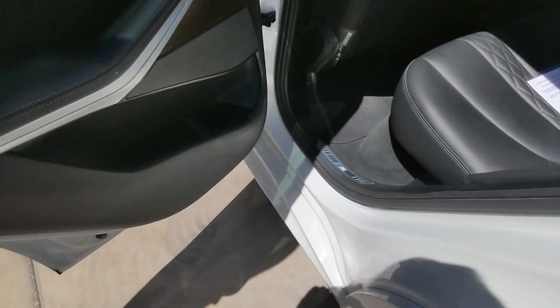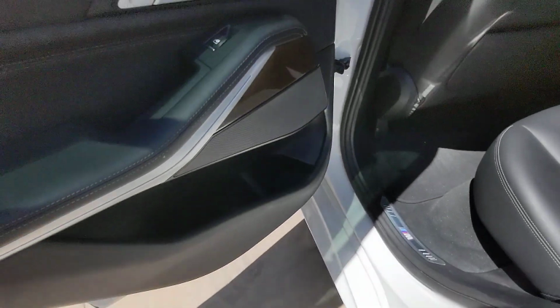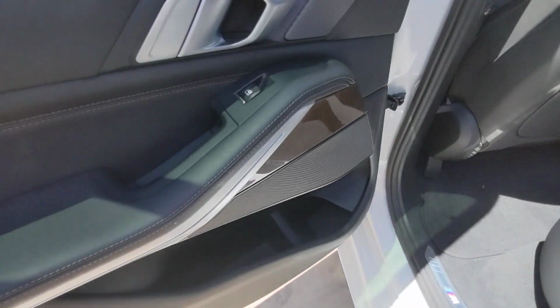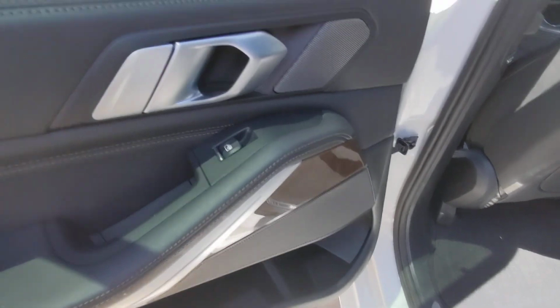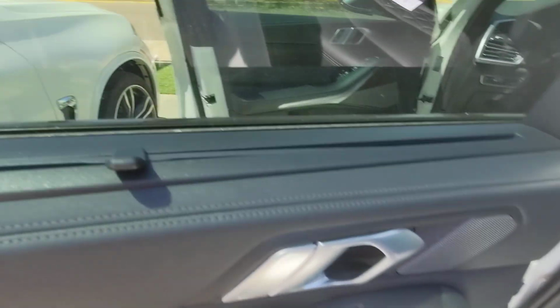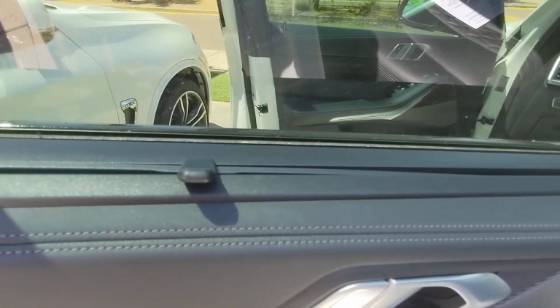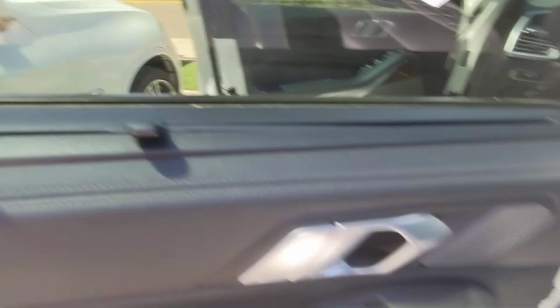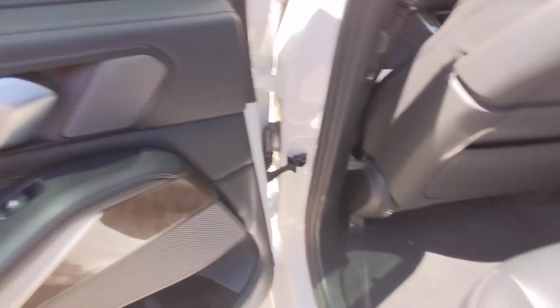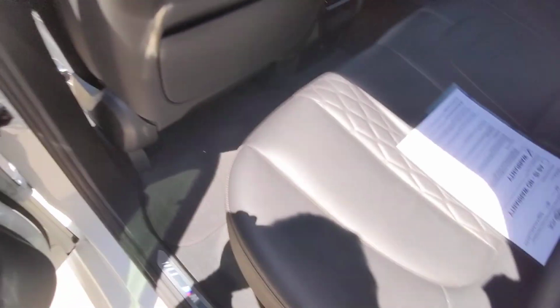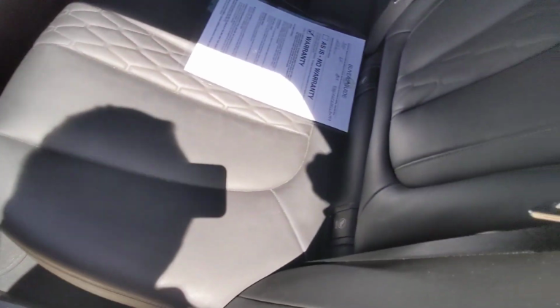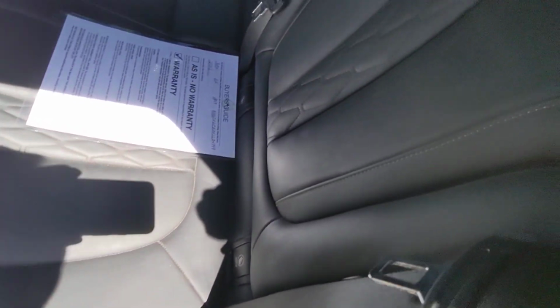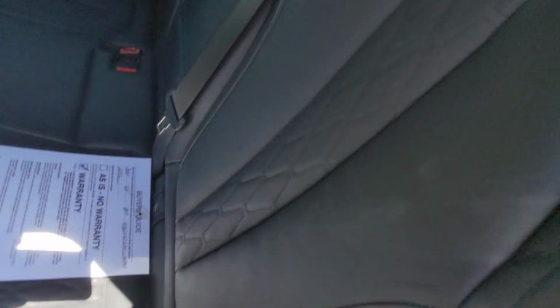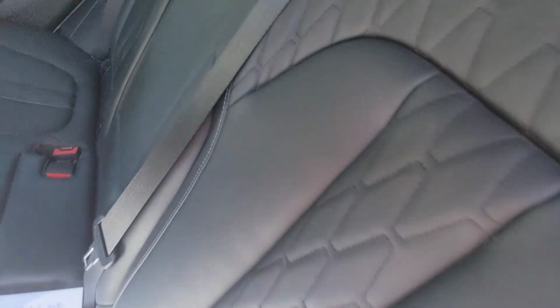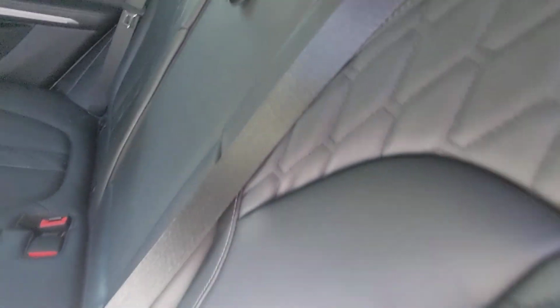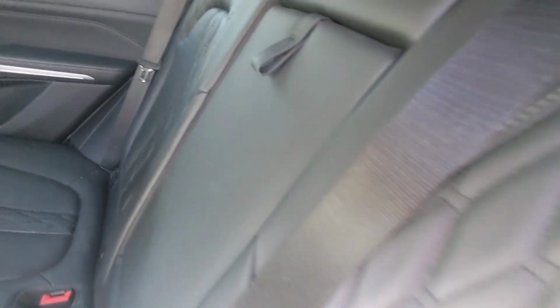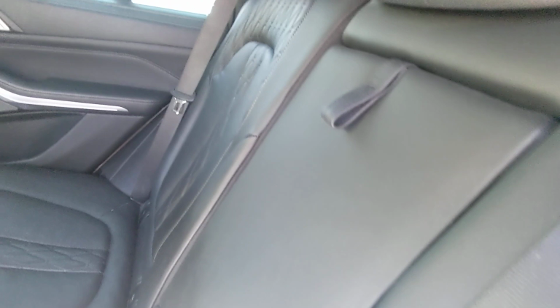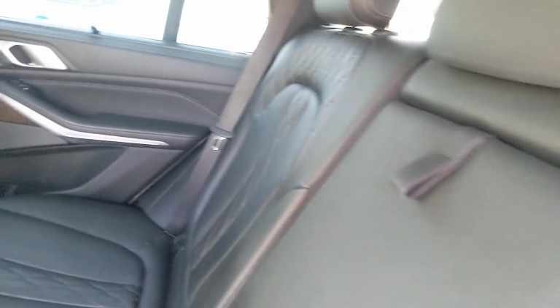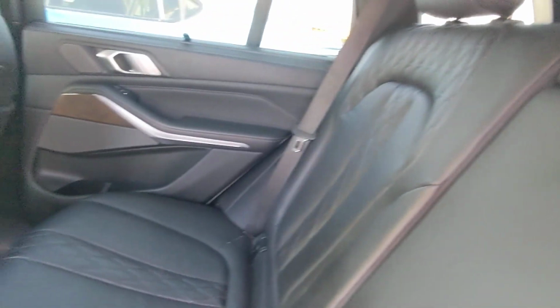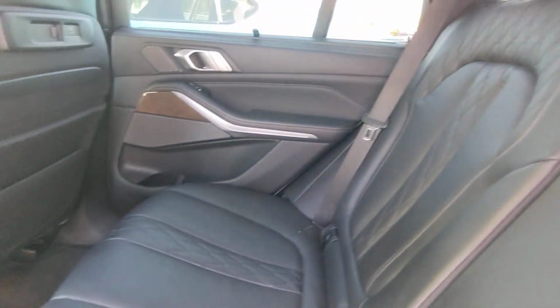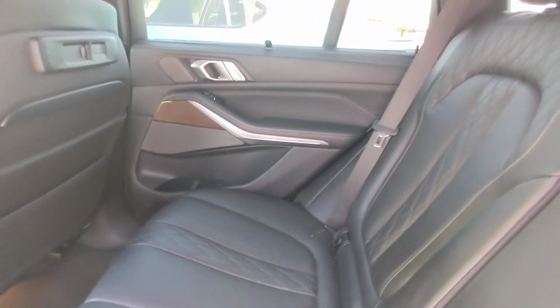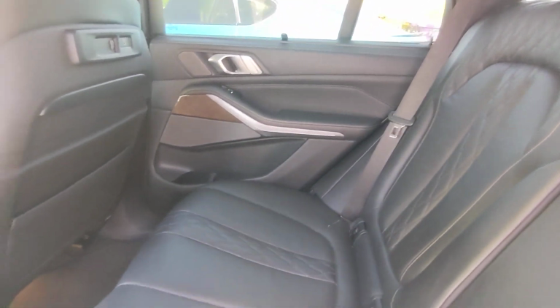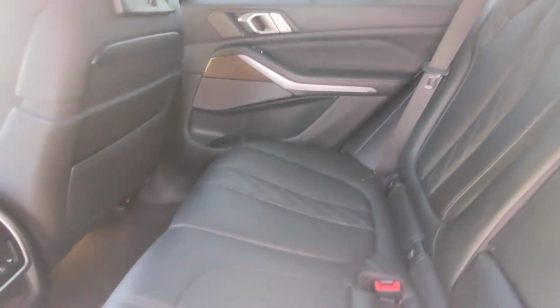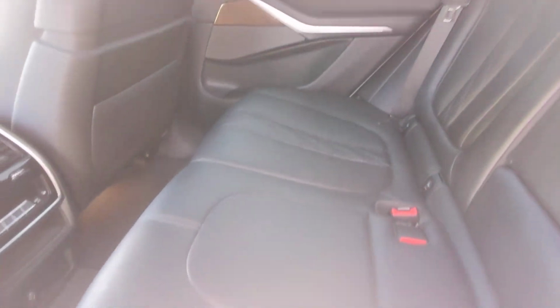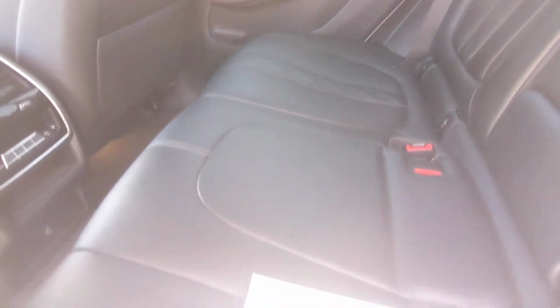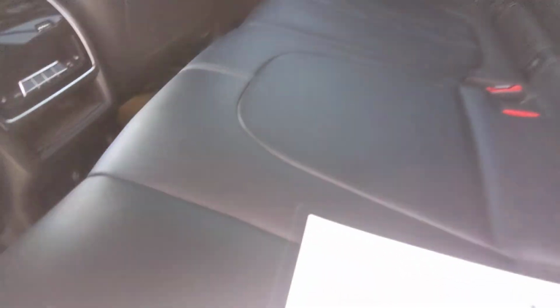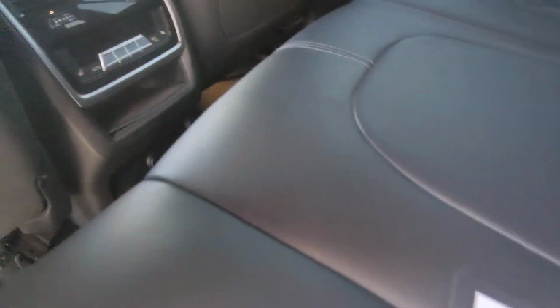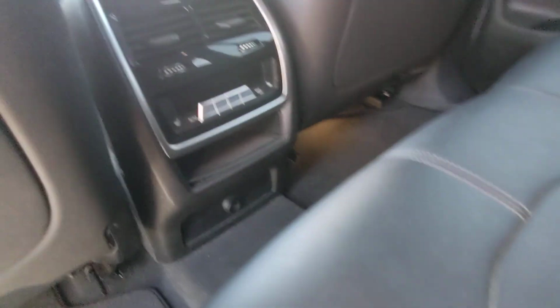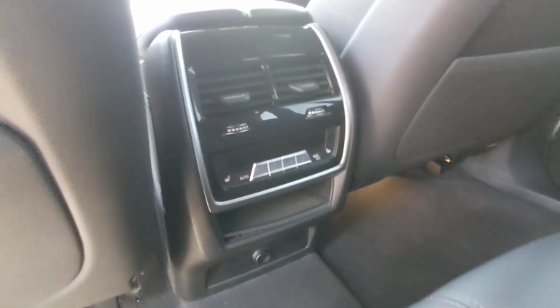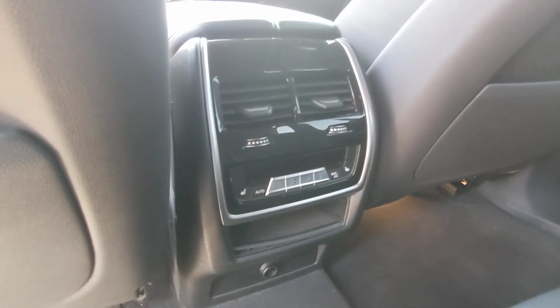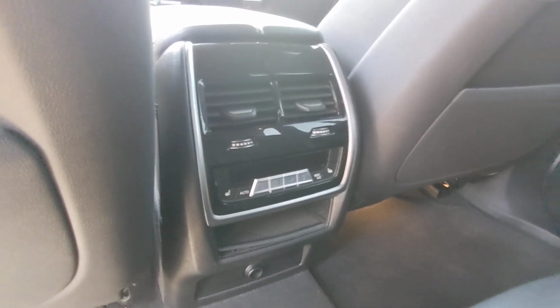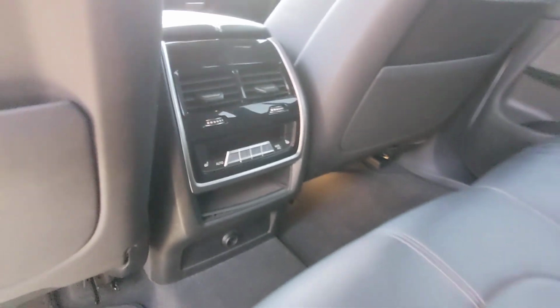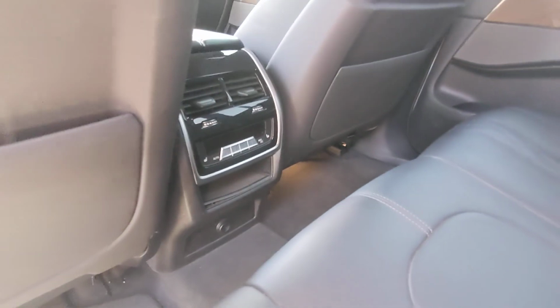Just a look in the back — it's got sunshades. Very little wear in the back. It's got the full rear climate.